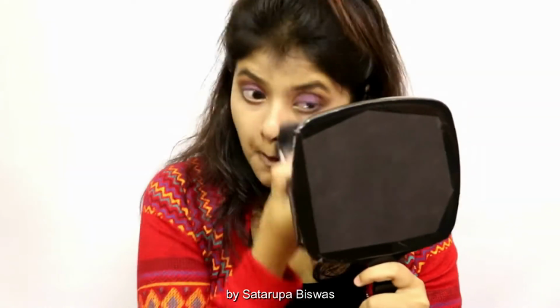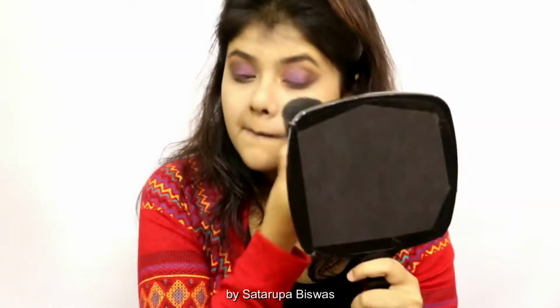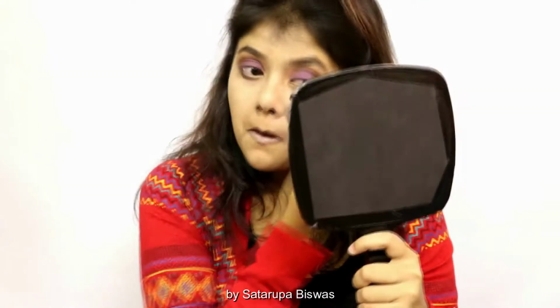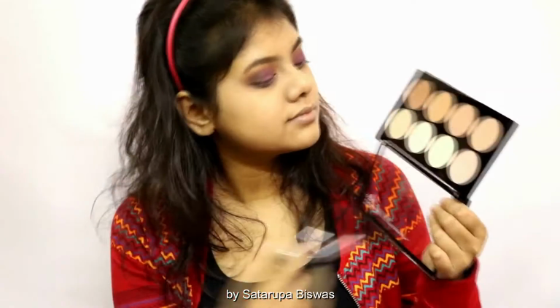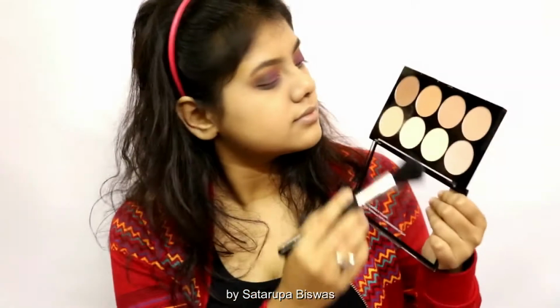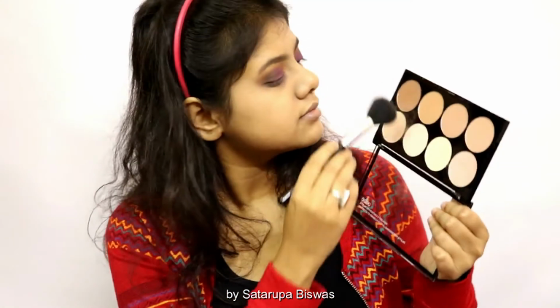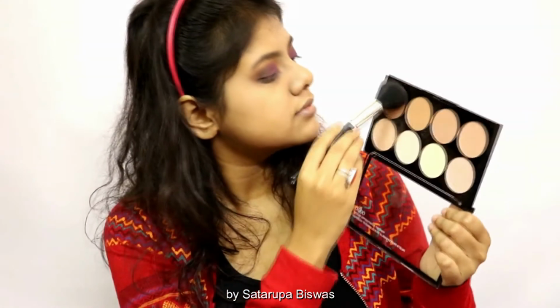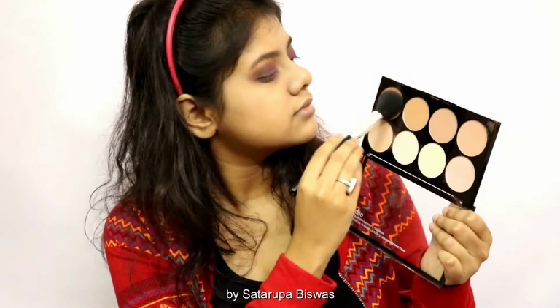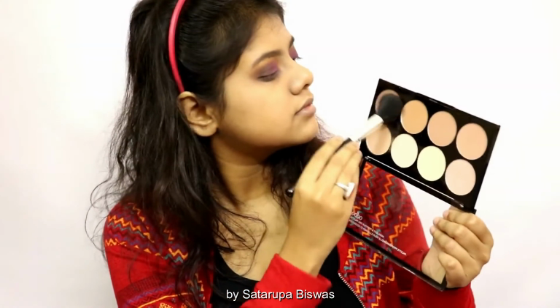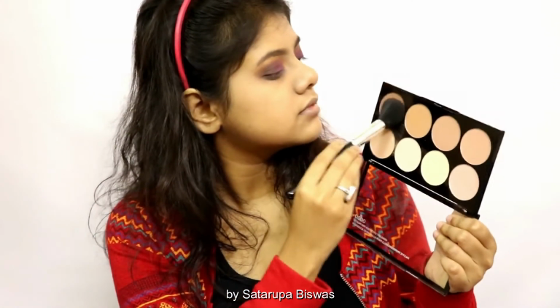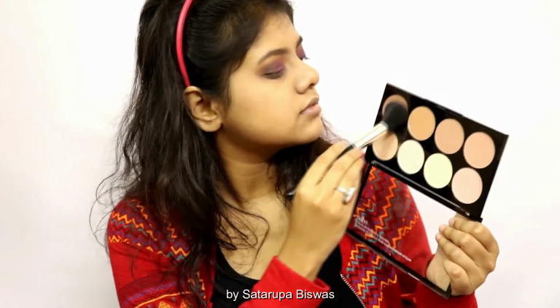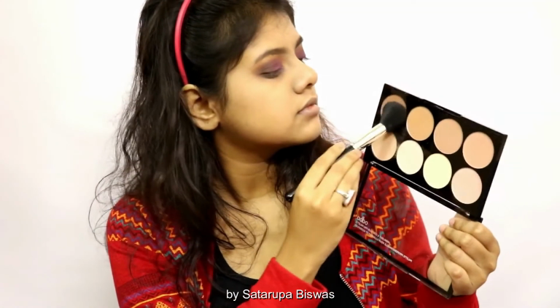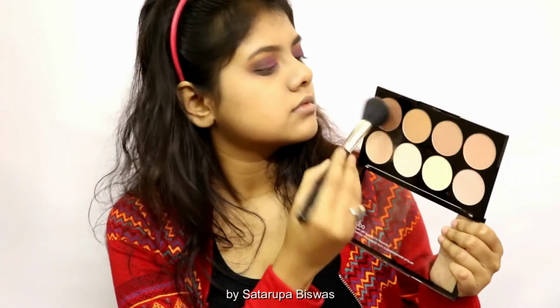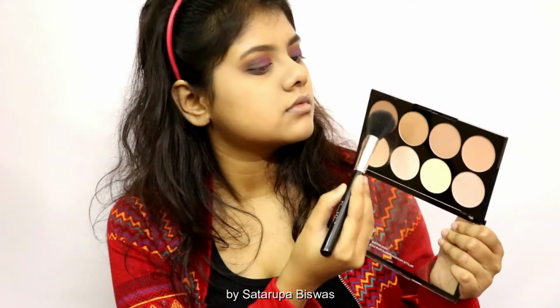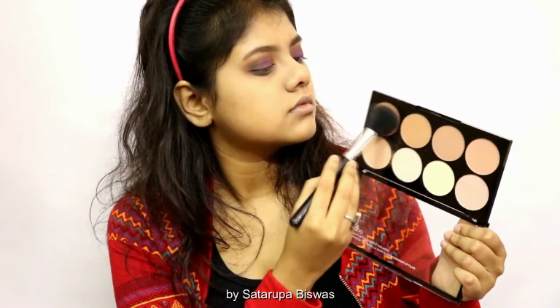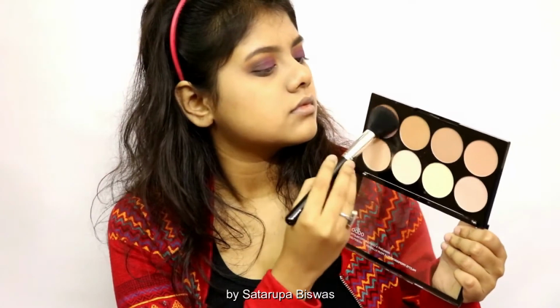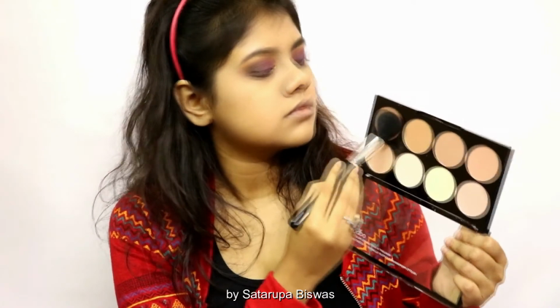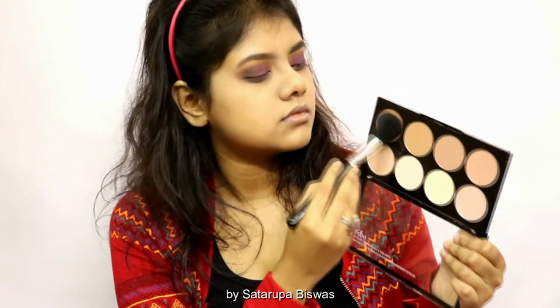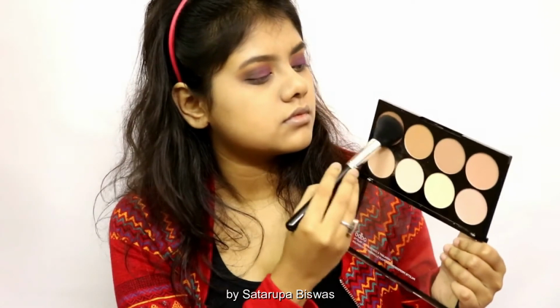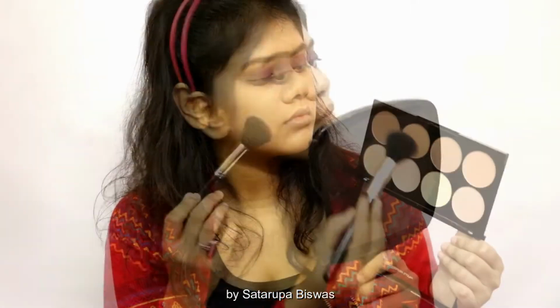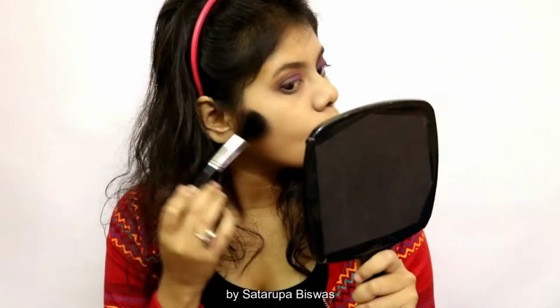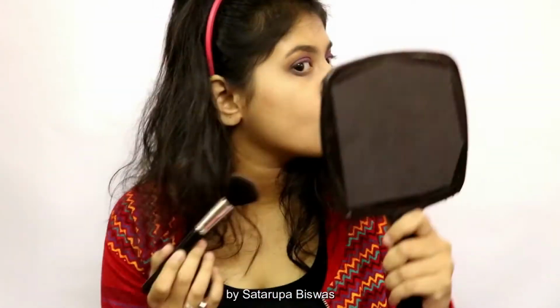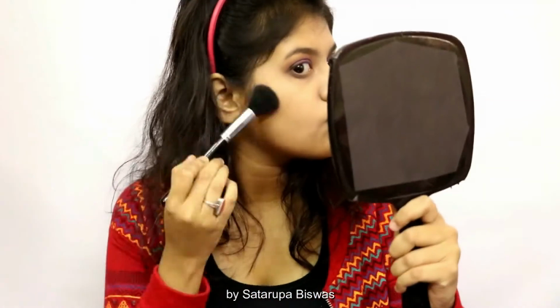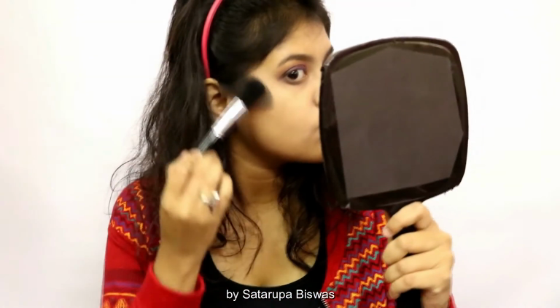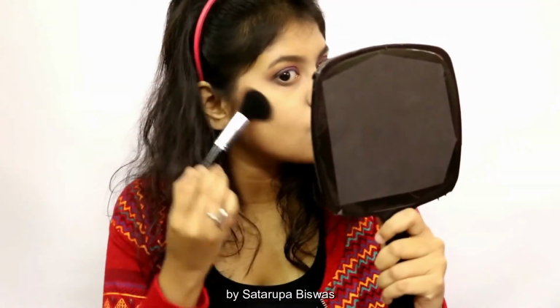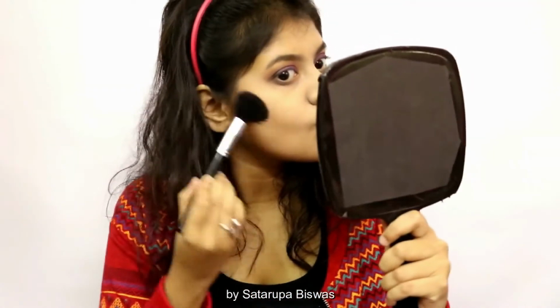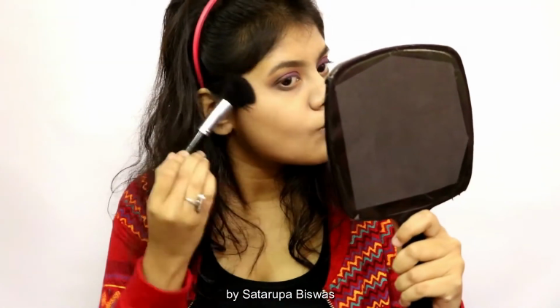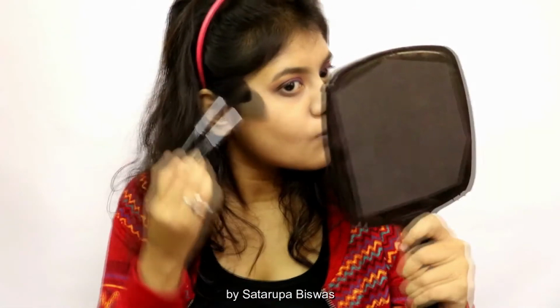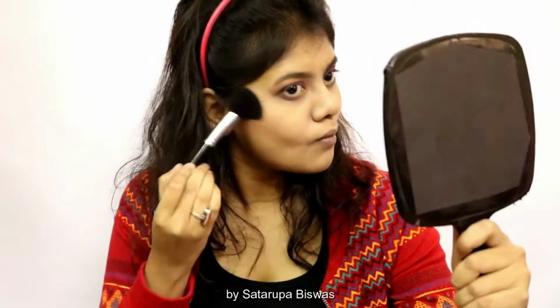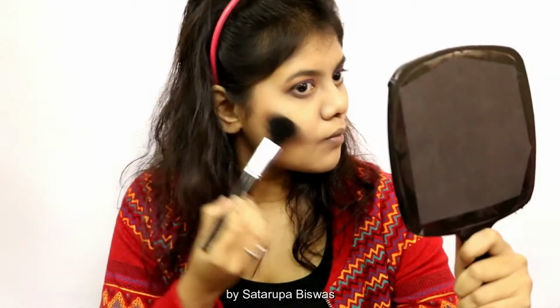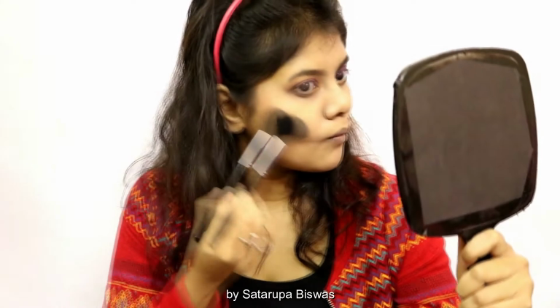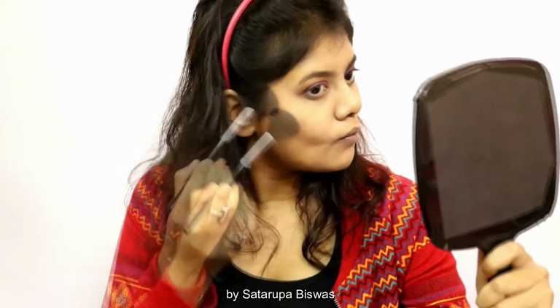Then taking this contour powder I'm going to sculpt out my cheekbones, jawline, nose, and forehead. This will give me that snatched look.